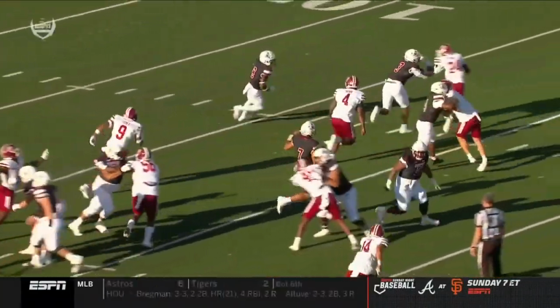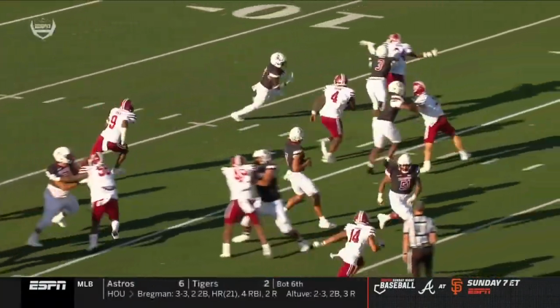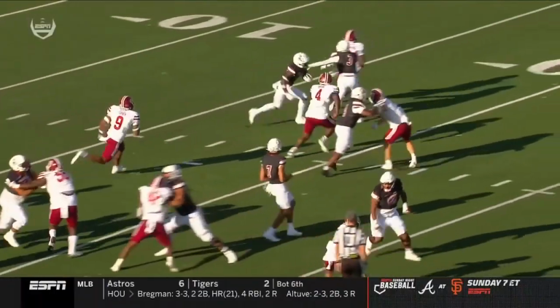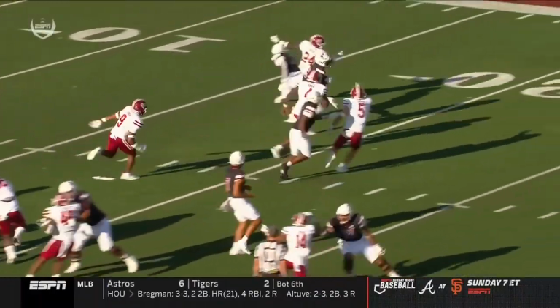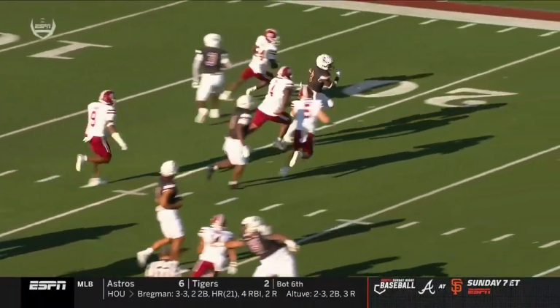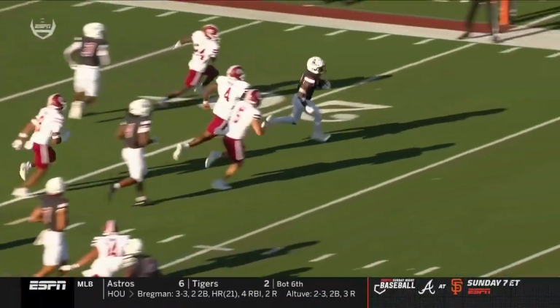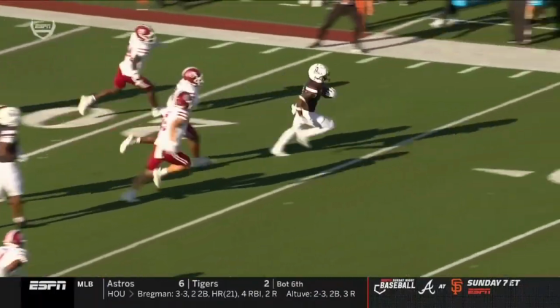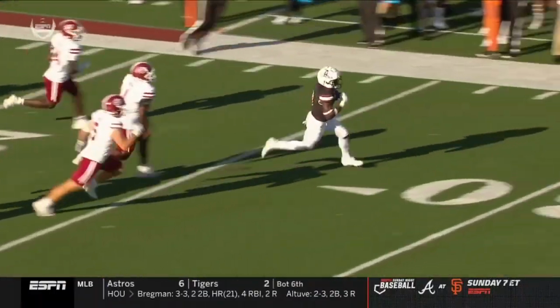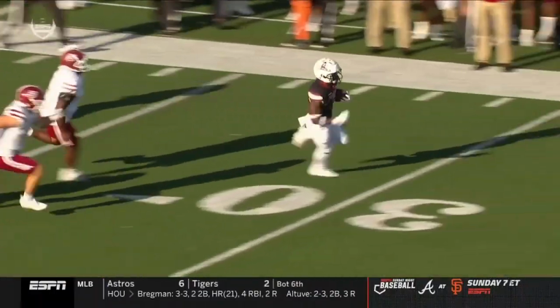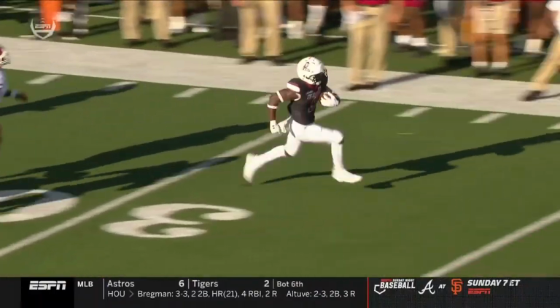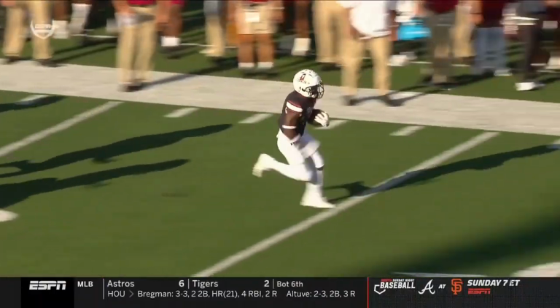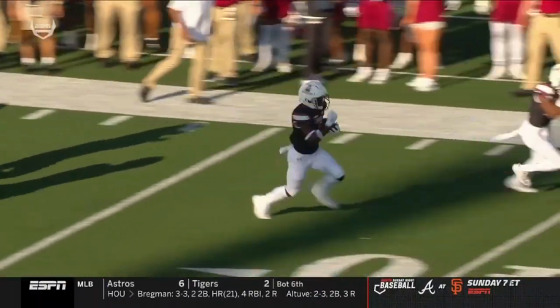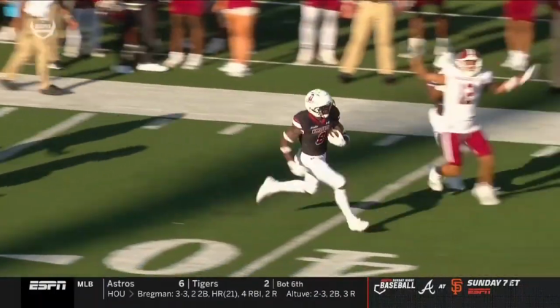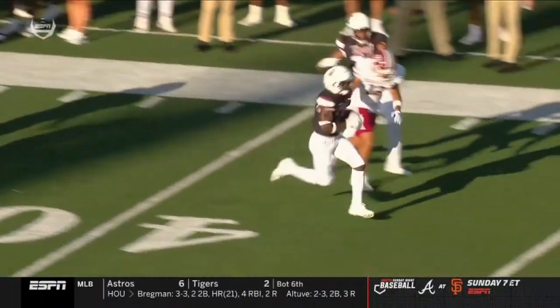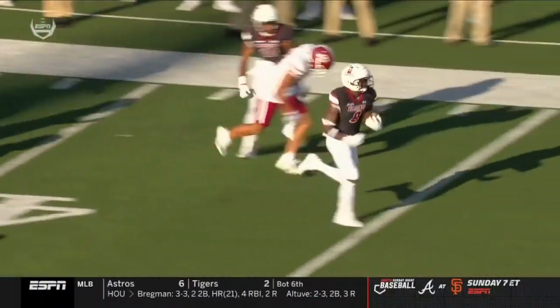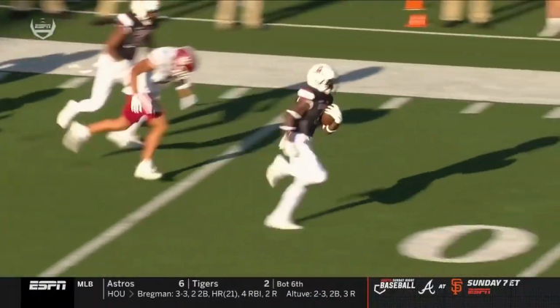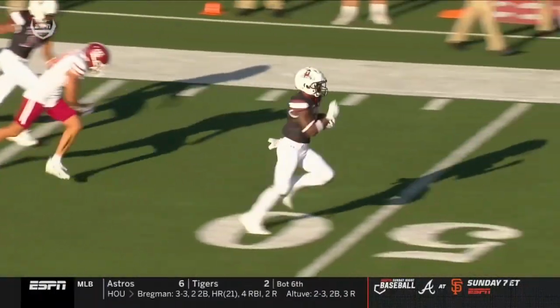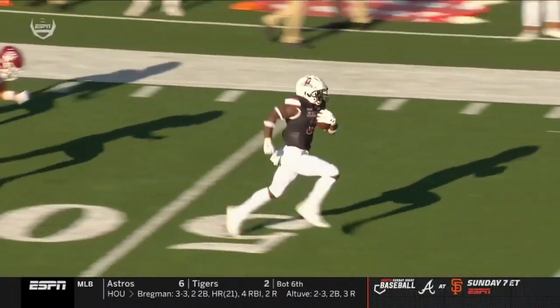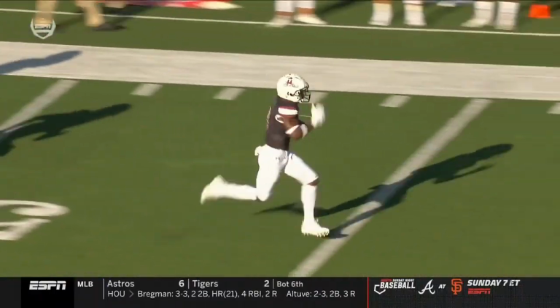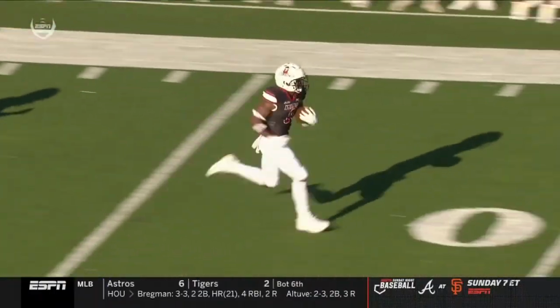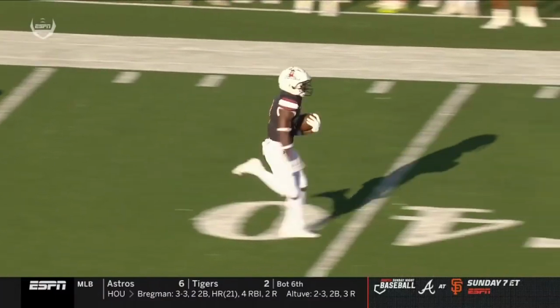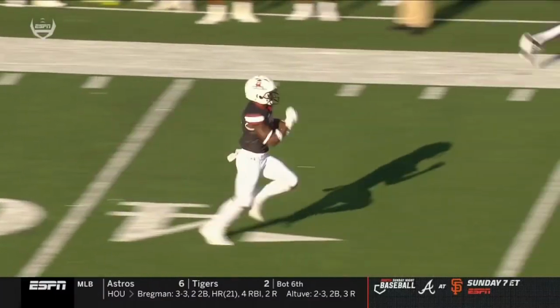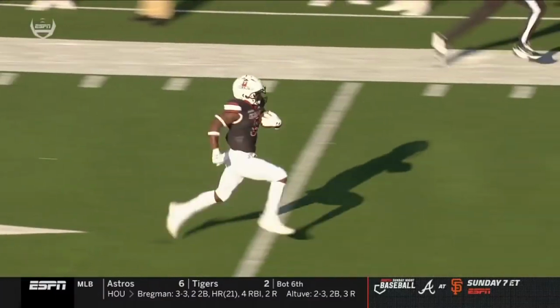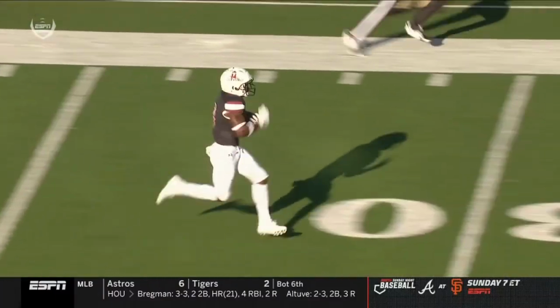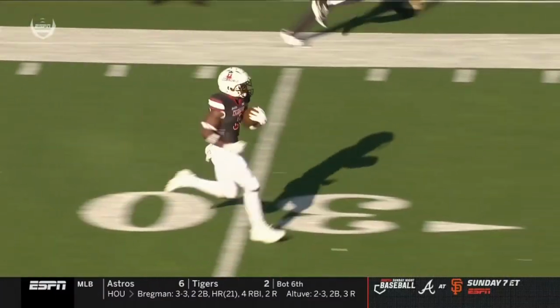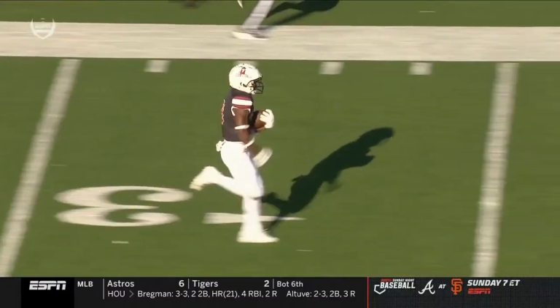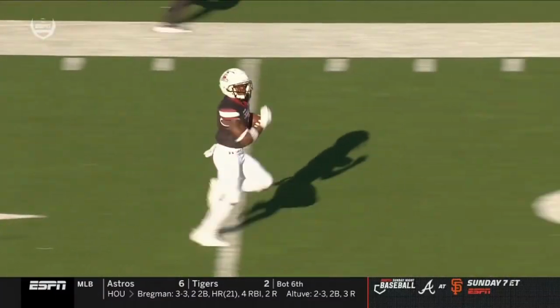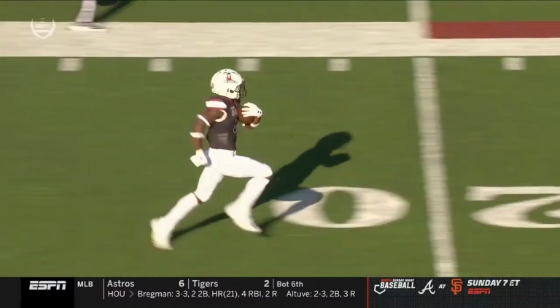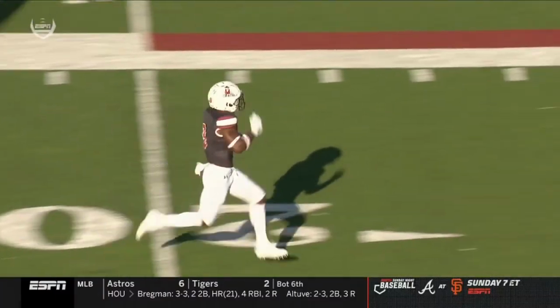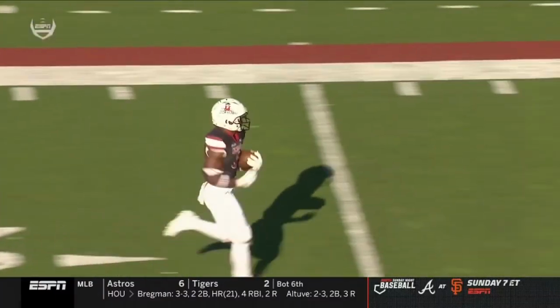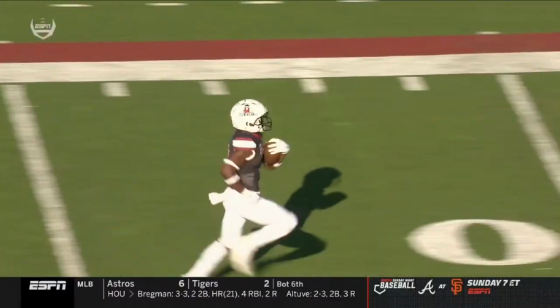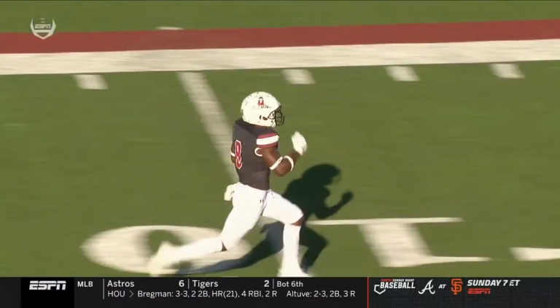And a fantastic job. Watch the lead block by Jermani Jones — bang, kicking that corner out, and then see you later. Look at the speed.